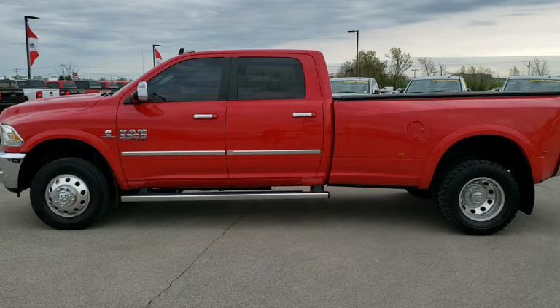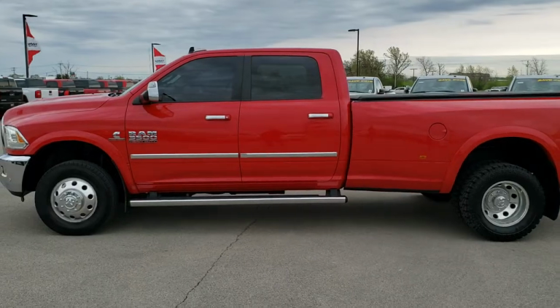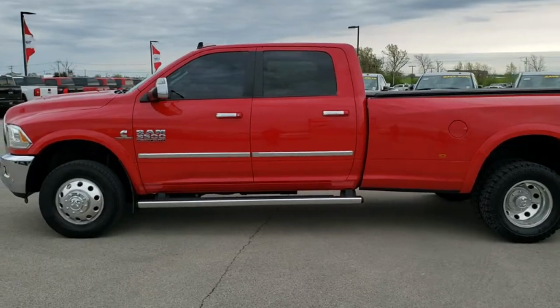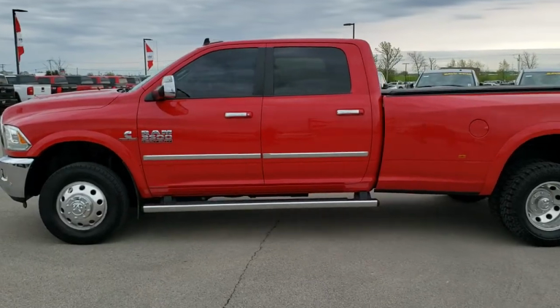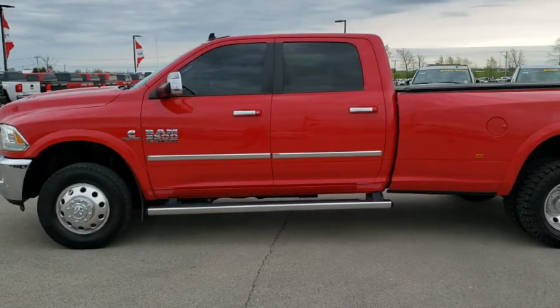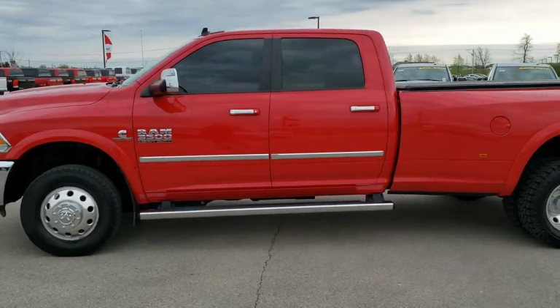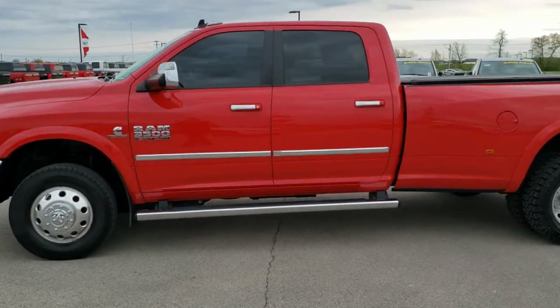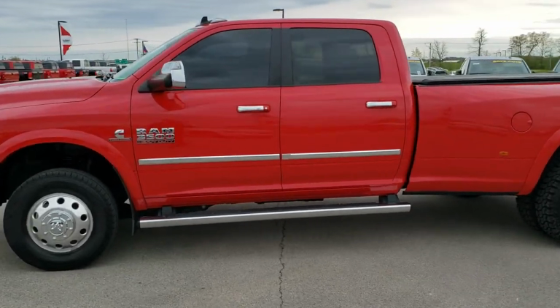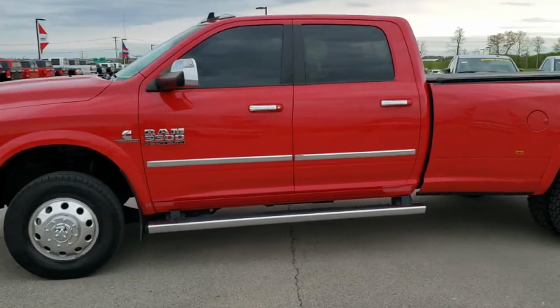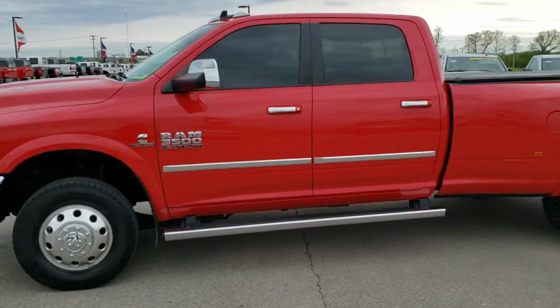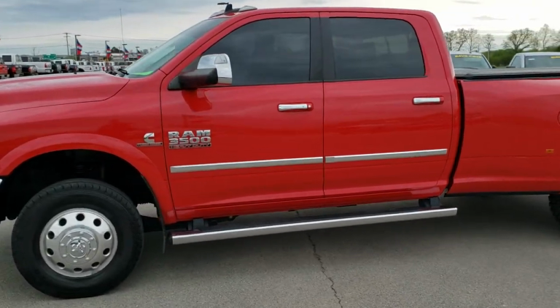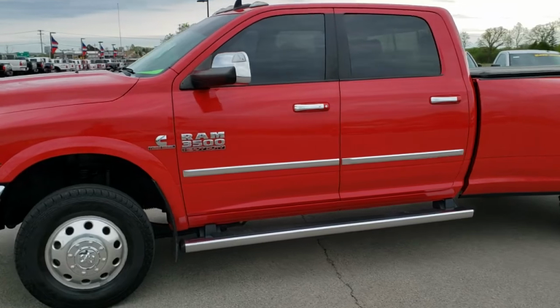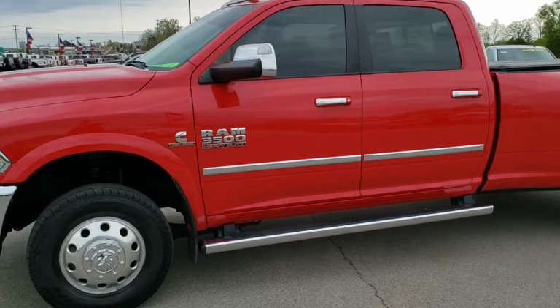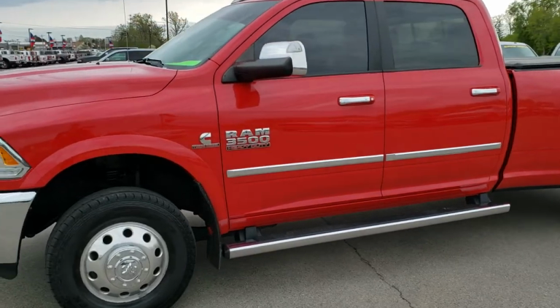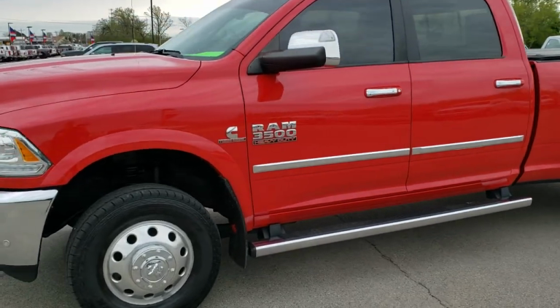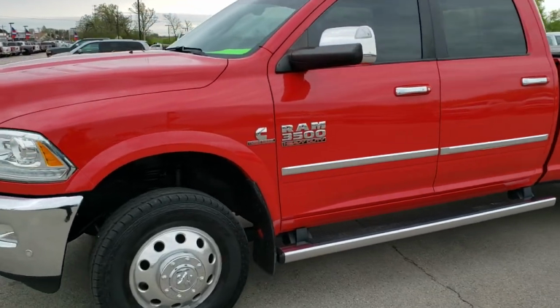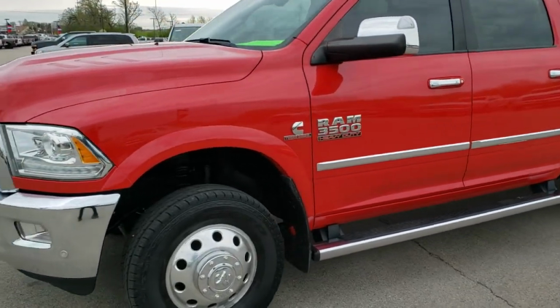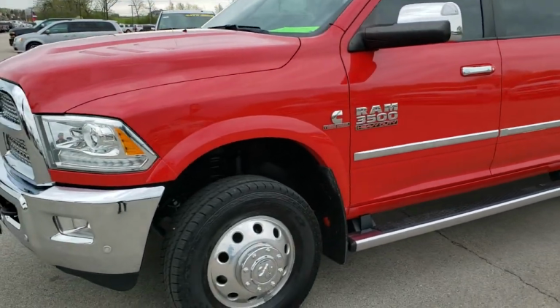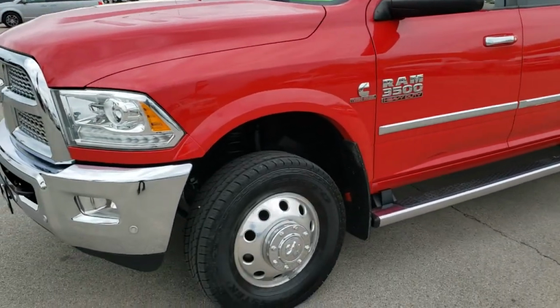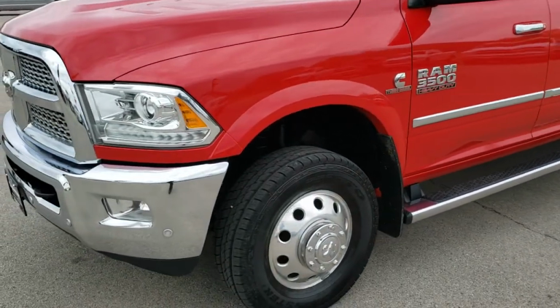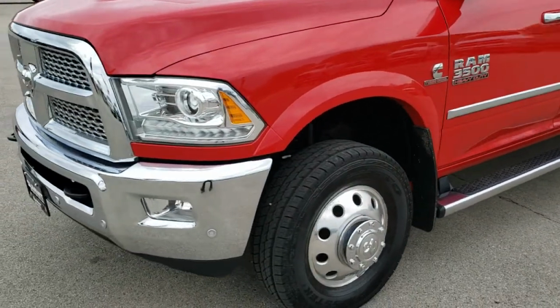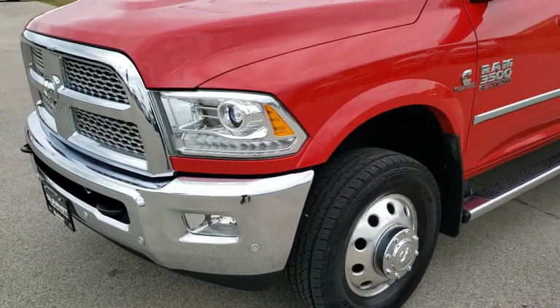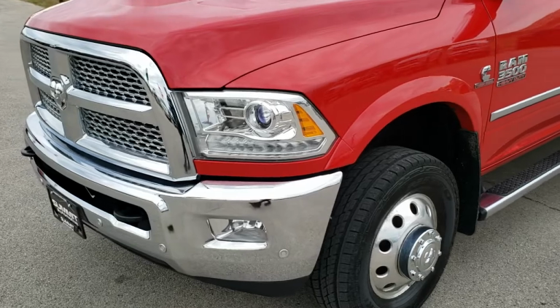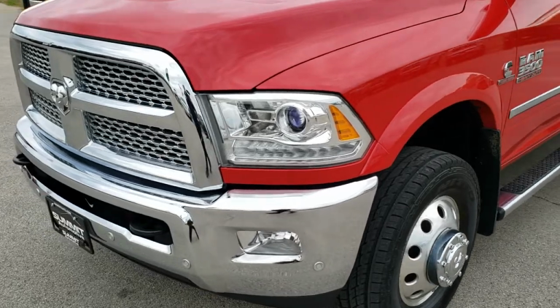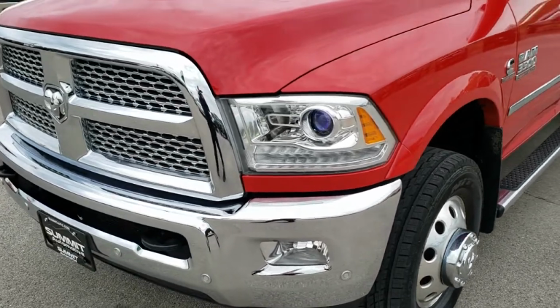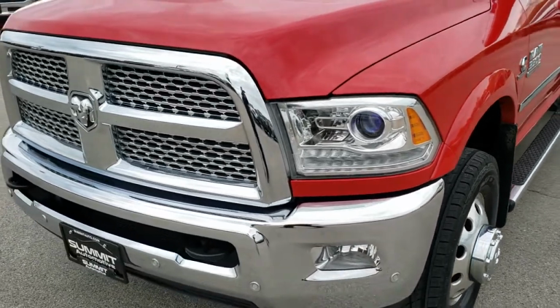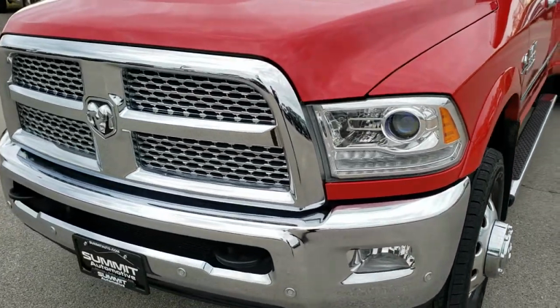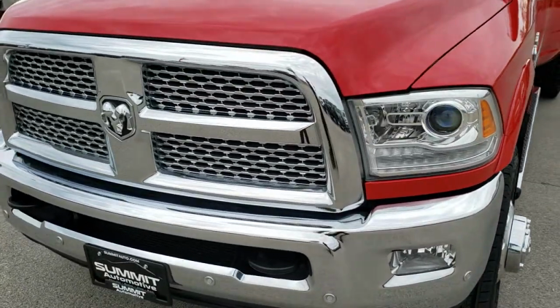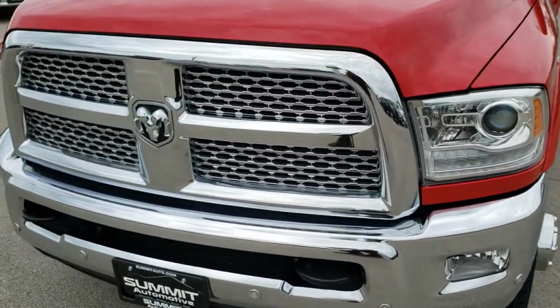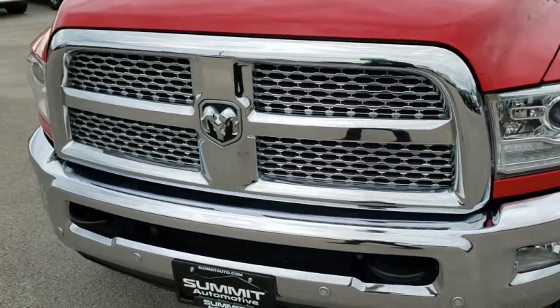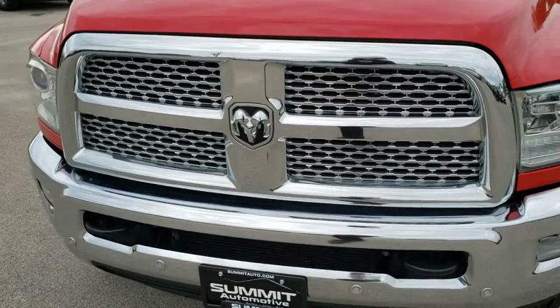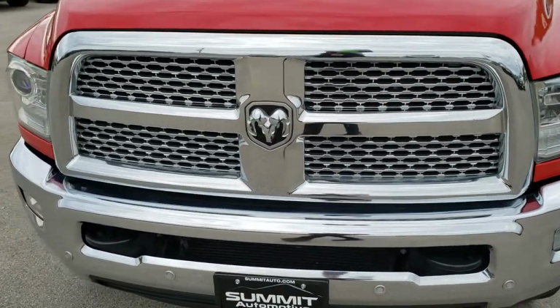This is stock number 10065. We are here at Summit Automotive in Fond du Lac, Wisconsin — your new and used heavy-duty Ram headquarters, and heavy-duty truck headquarters for that matter as well.